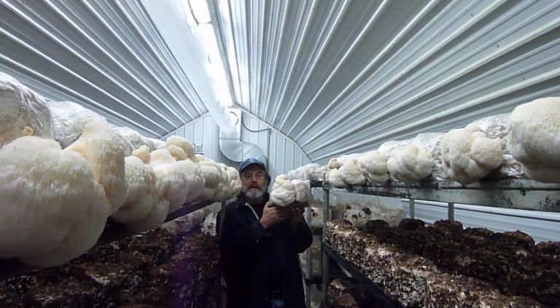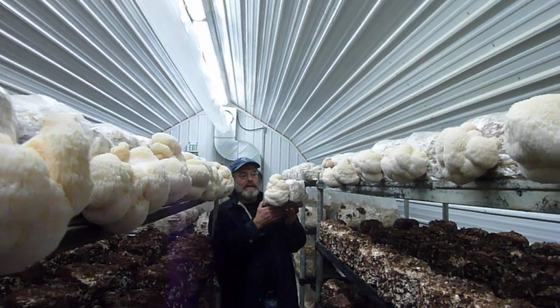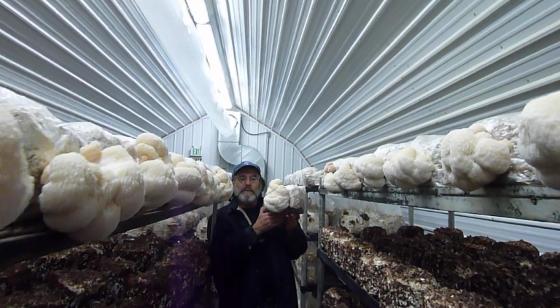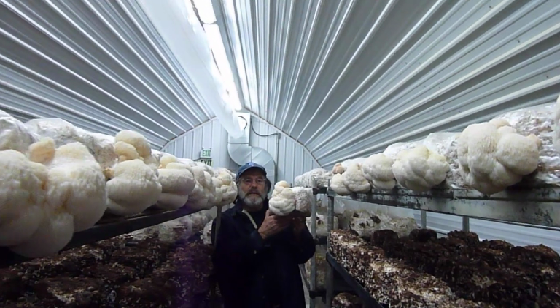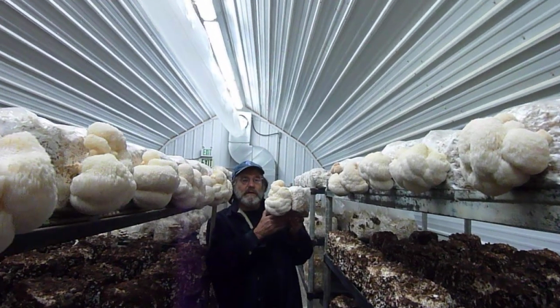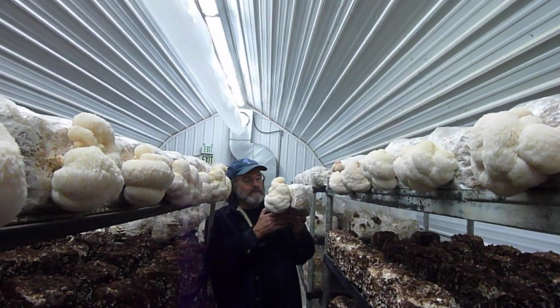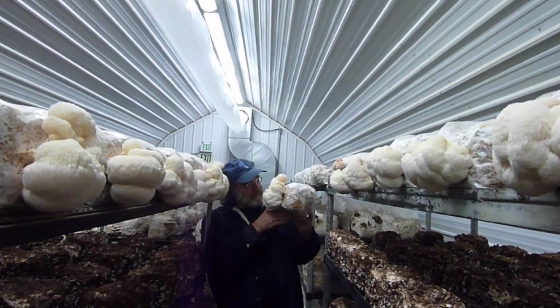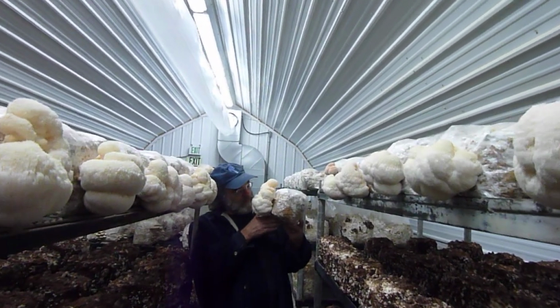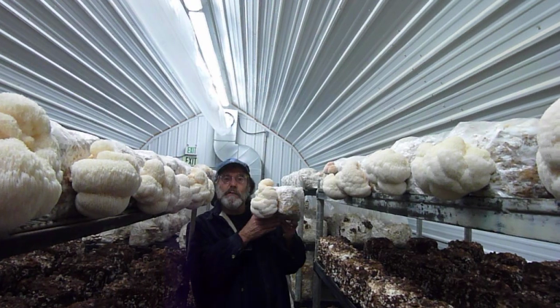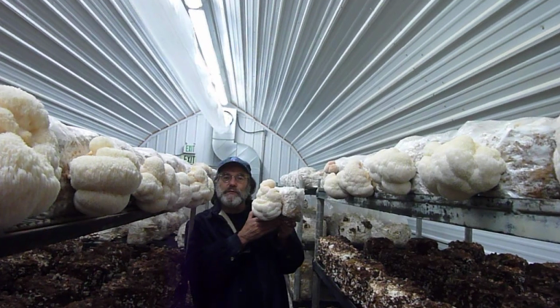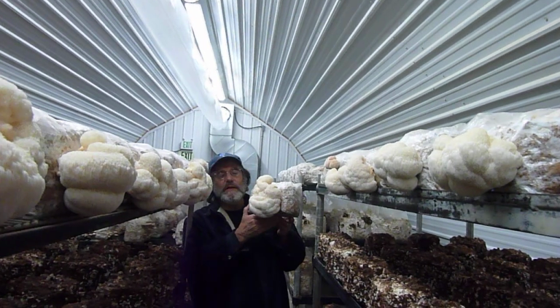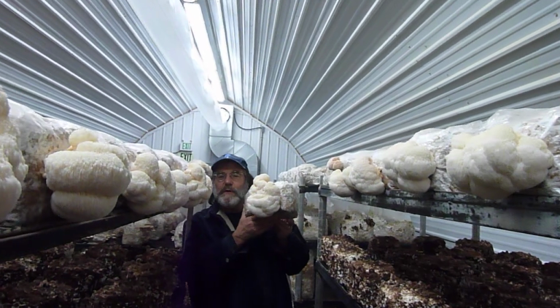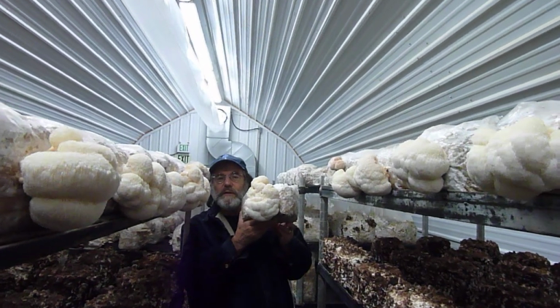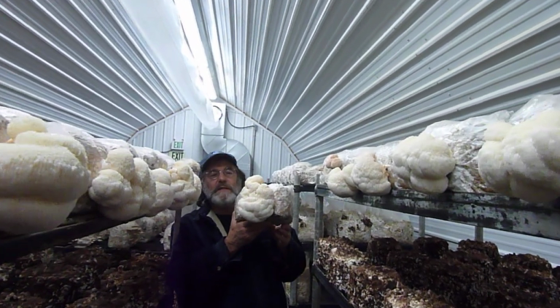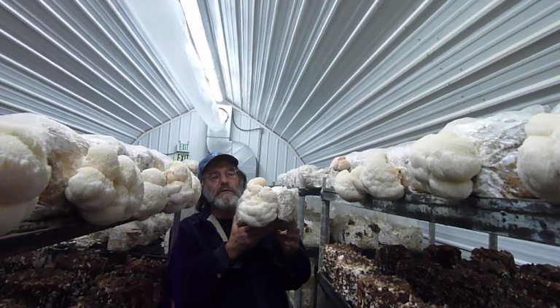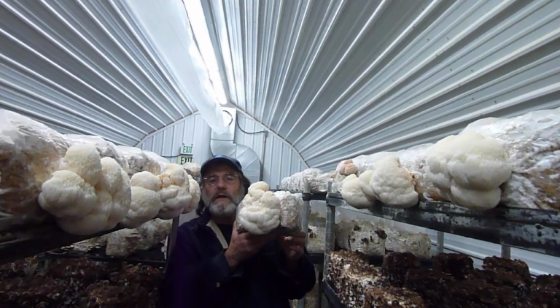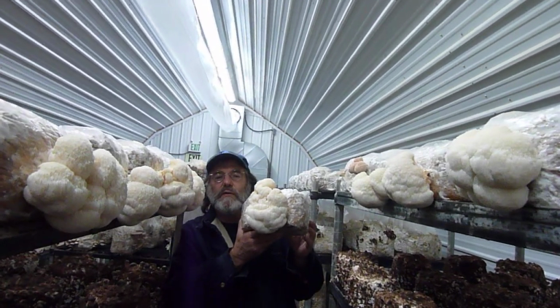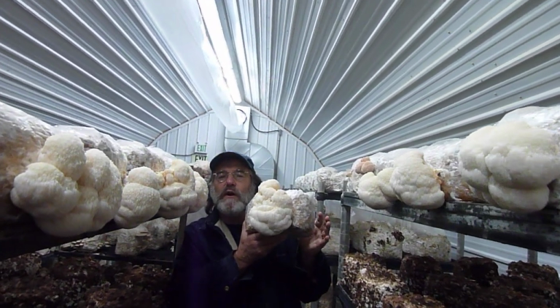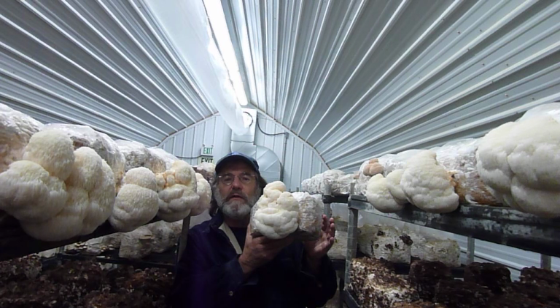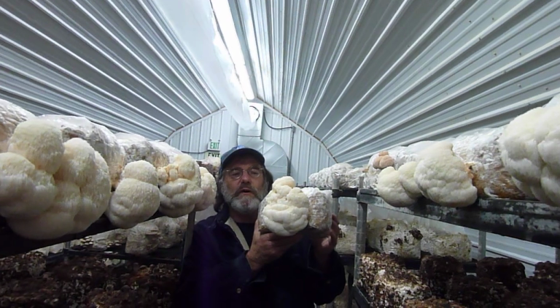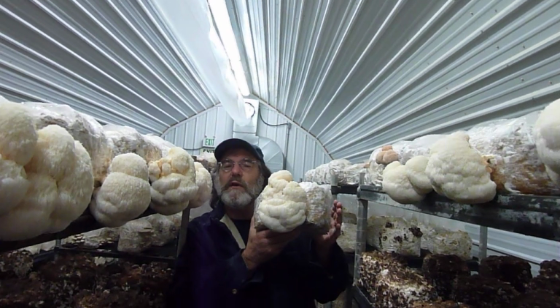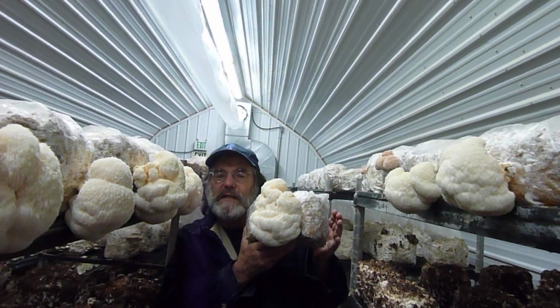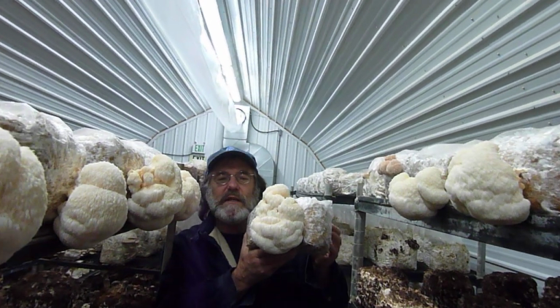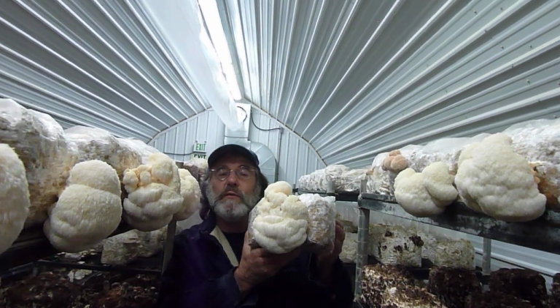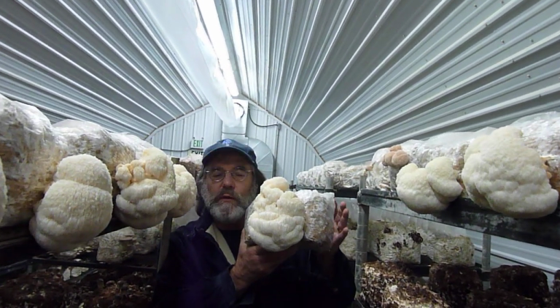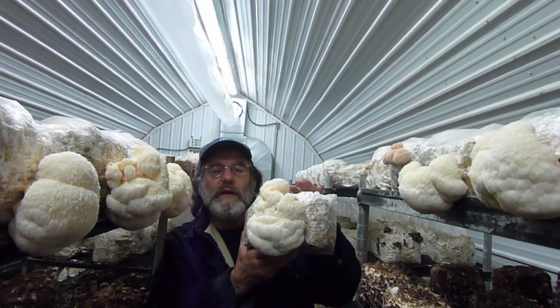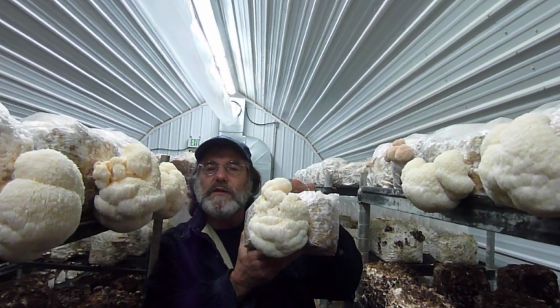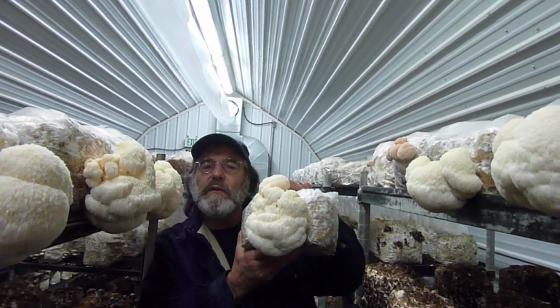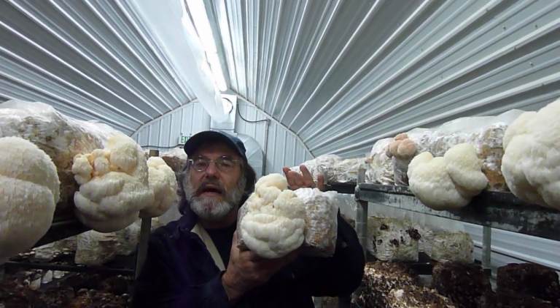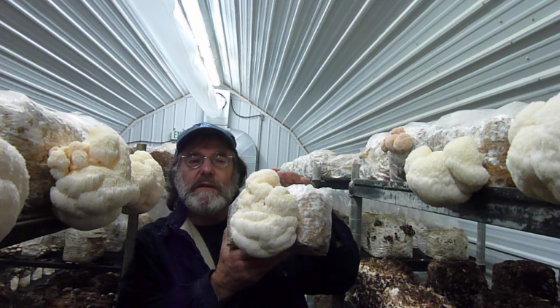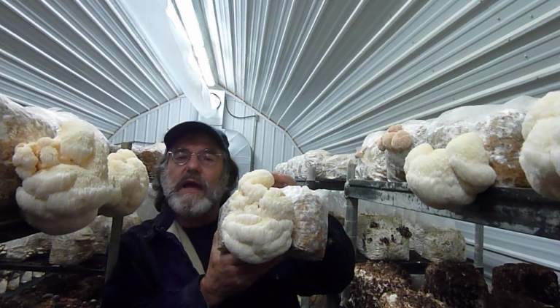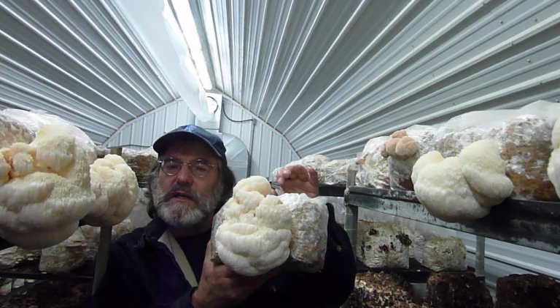Hi there. This may be the first smart mushroom. This mushroom contains a unique group of compounds called erinacines and hericenones. These regenerate myelin on the axons.